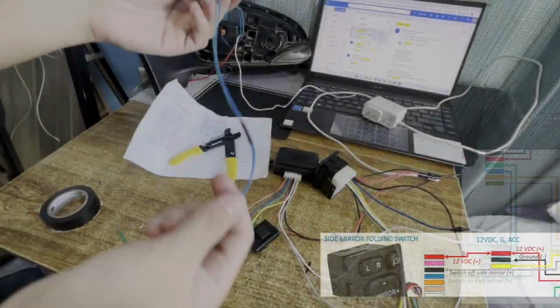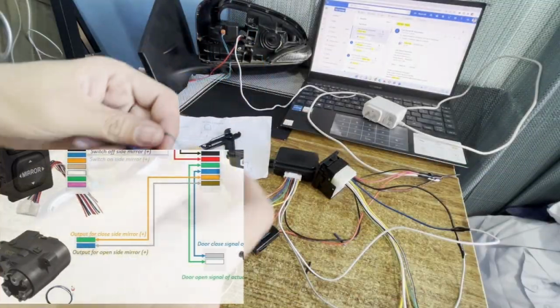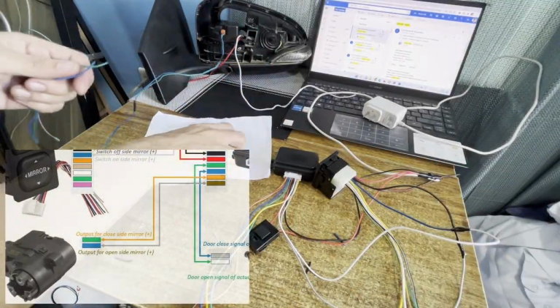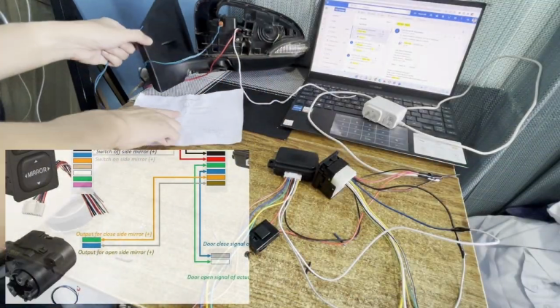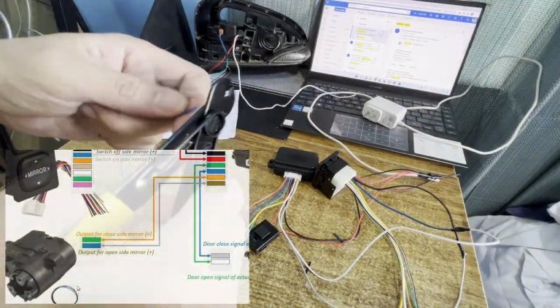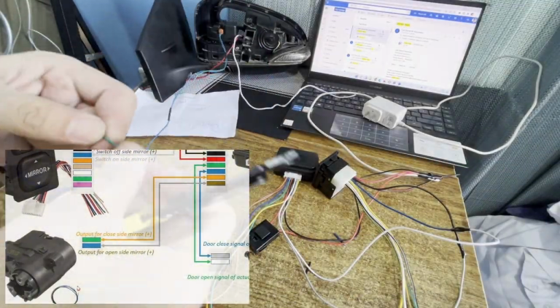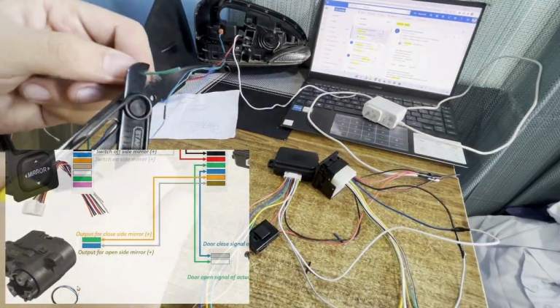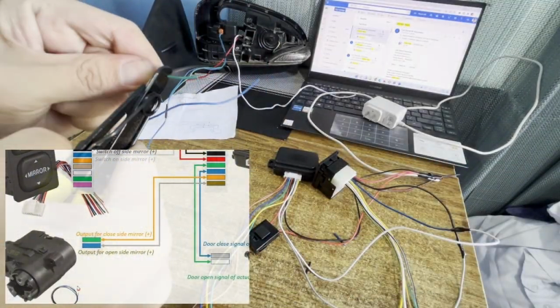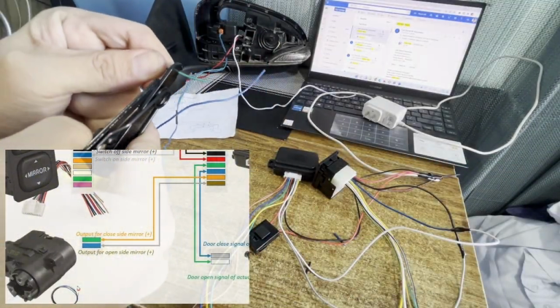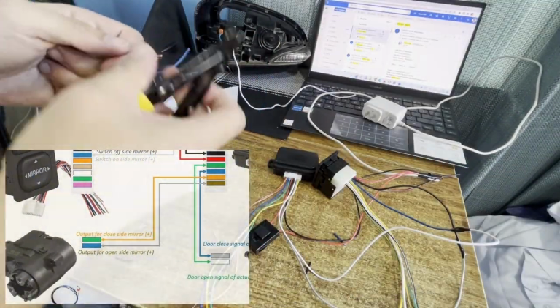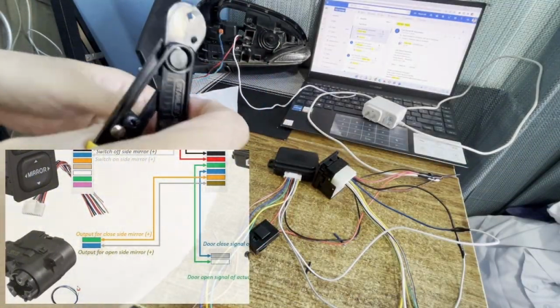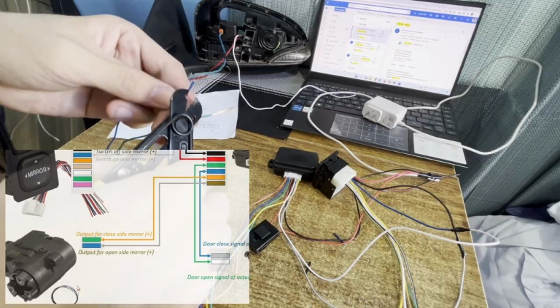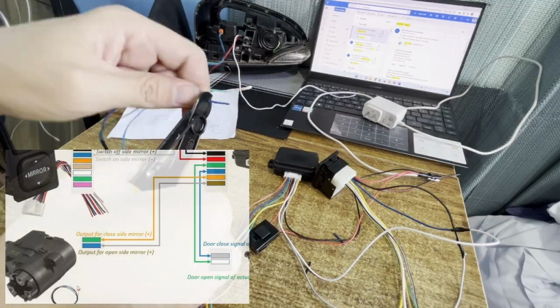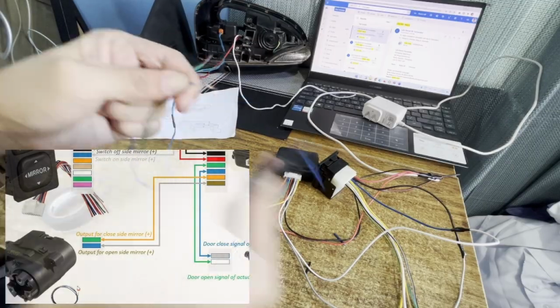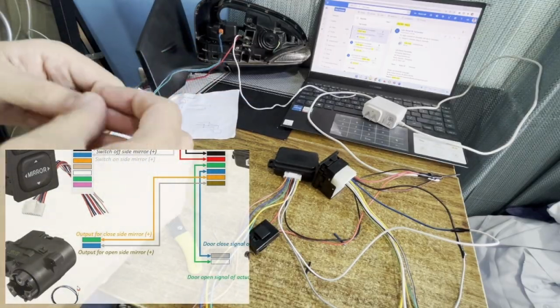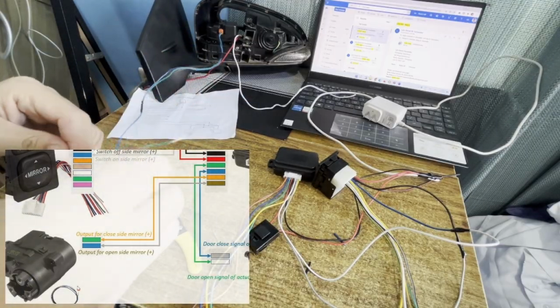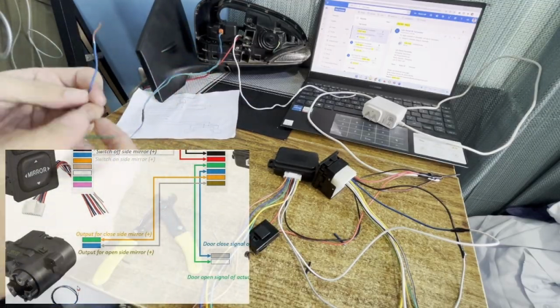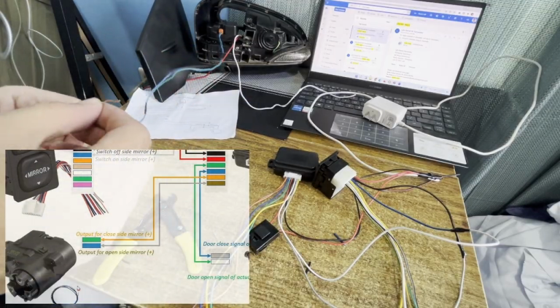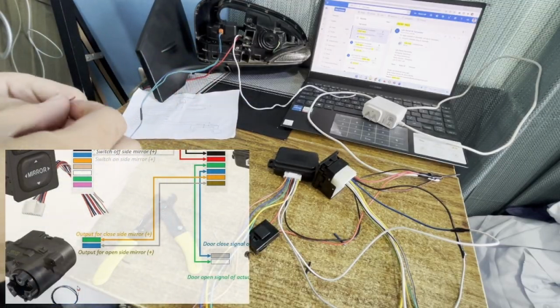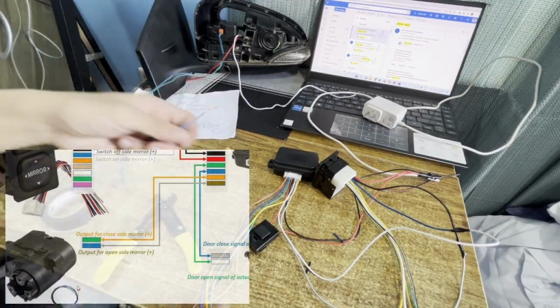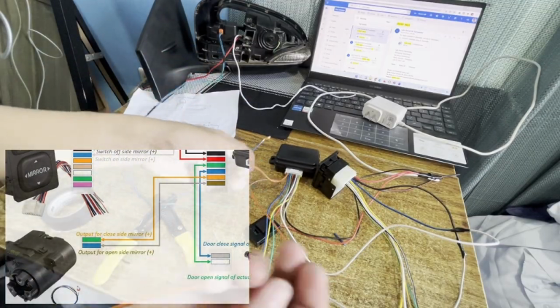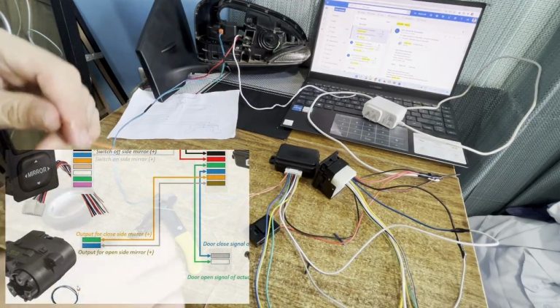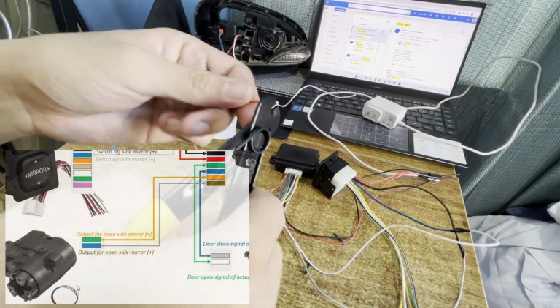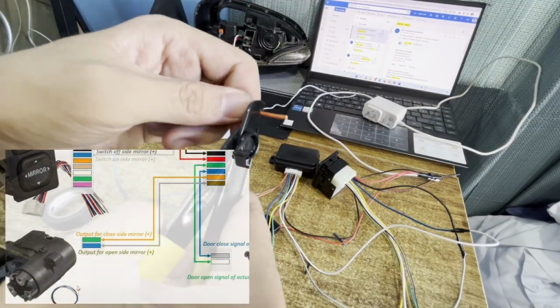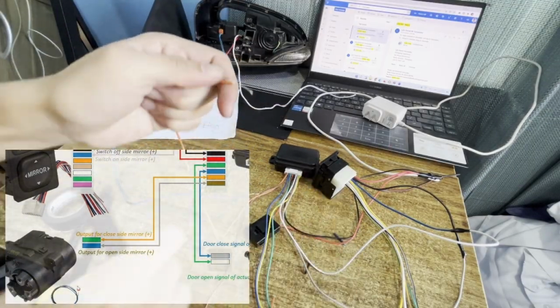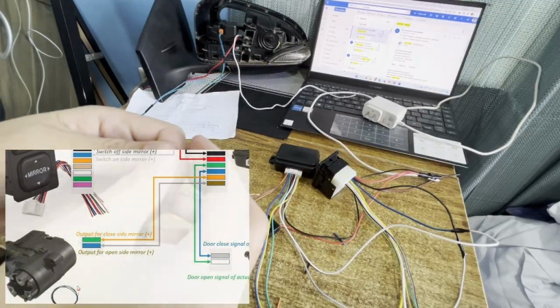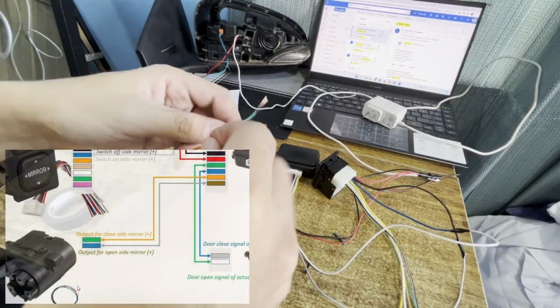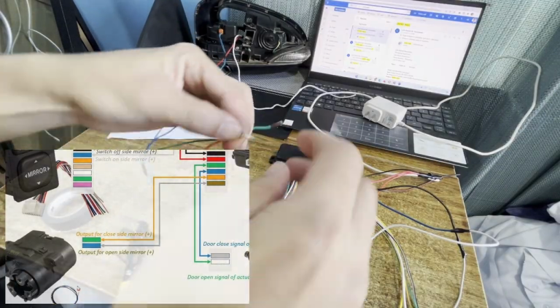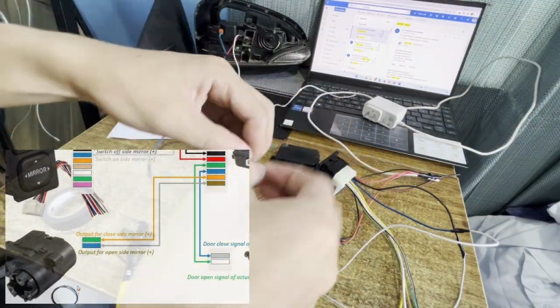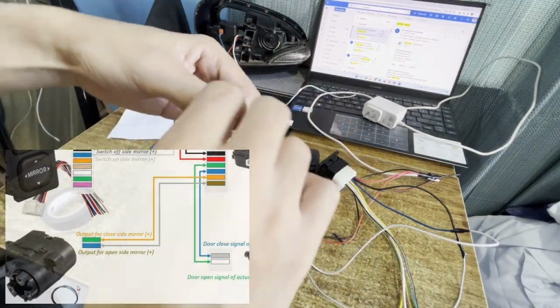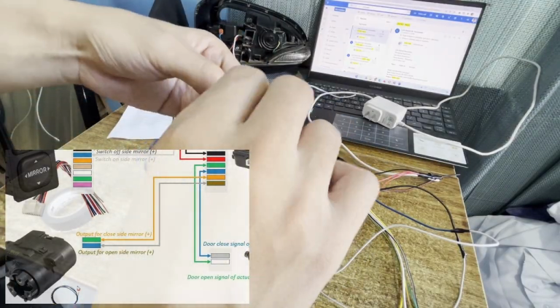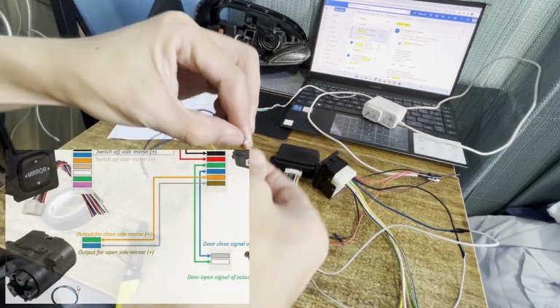Now connect the outputs of the folding modules. Join the orange wire of the module to the green wire of the motor — that is for the closing or folding of the side mirror — while the brown and blue wires are for the opening of the side mirror.